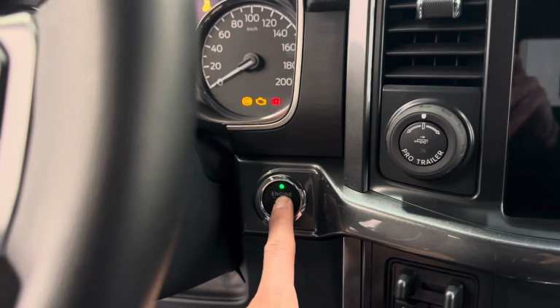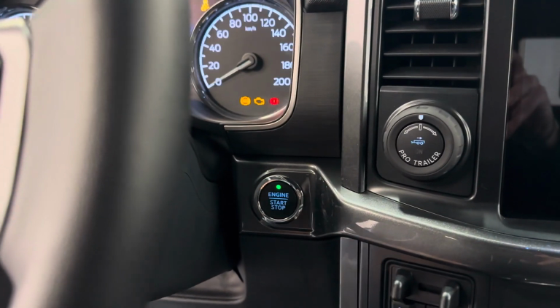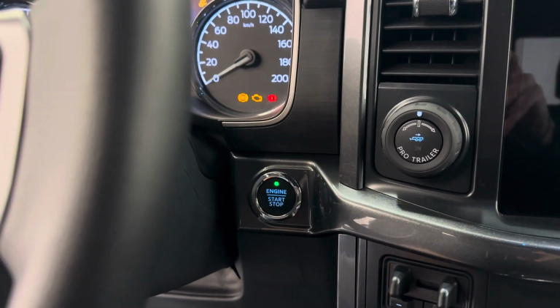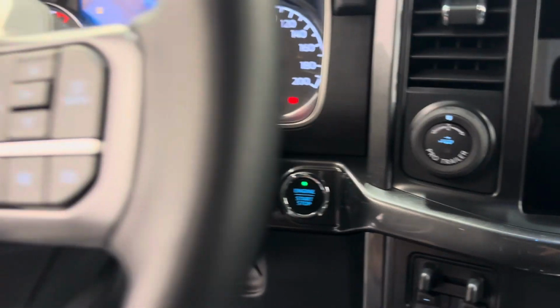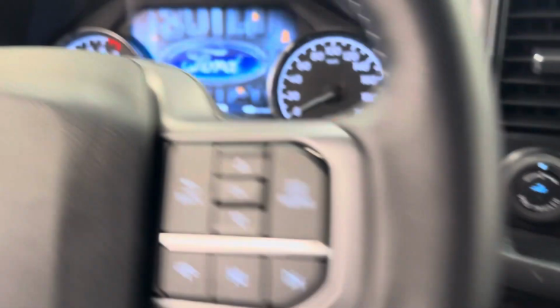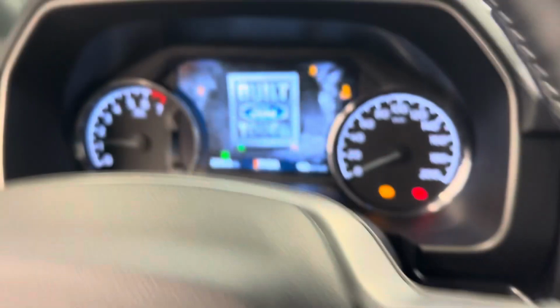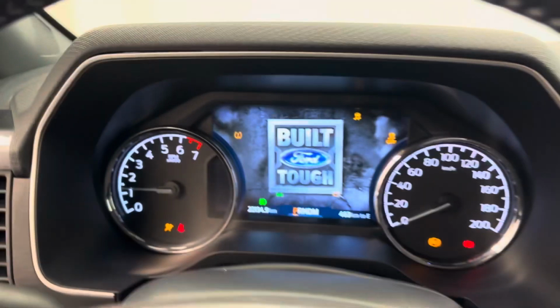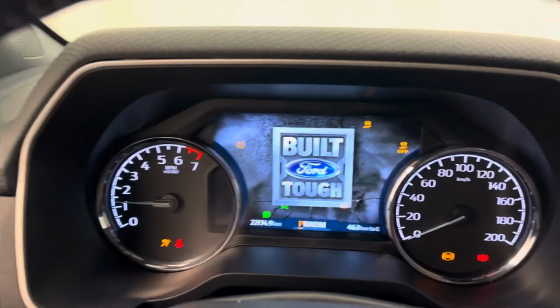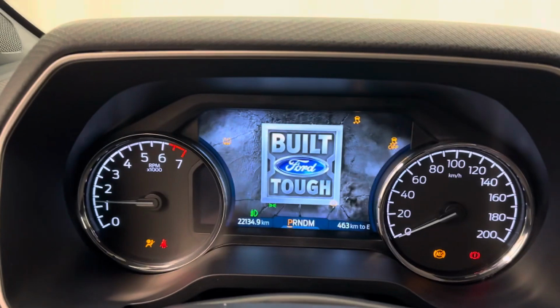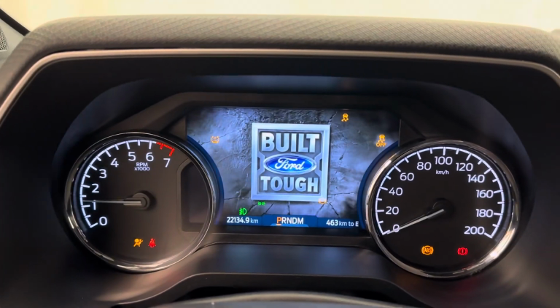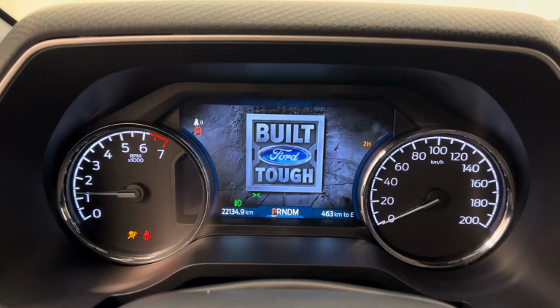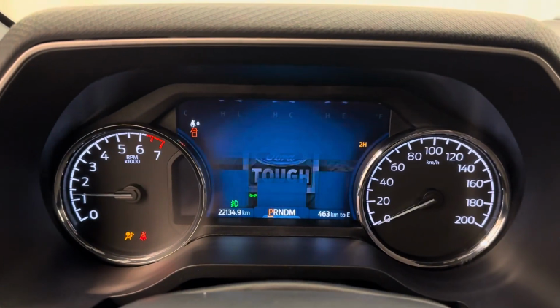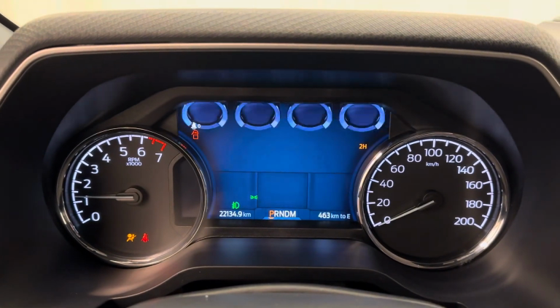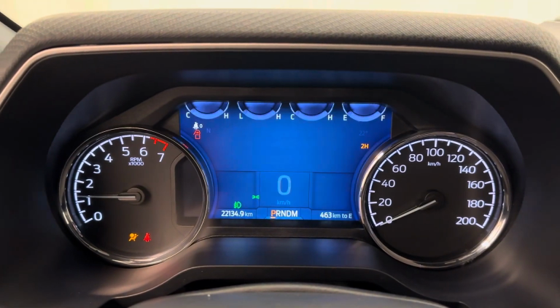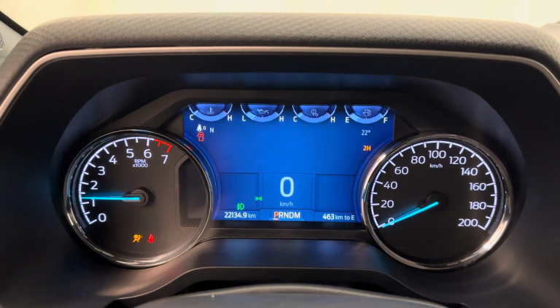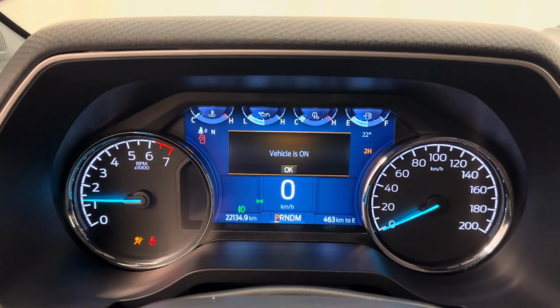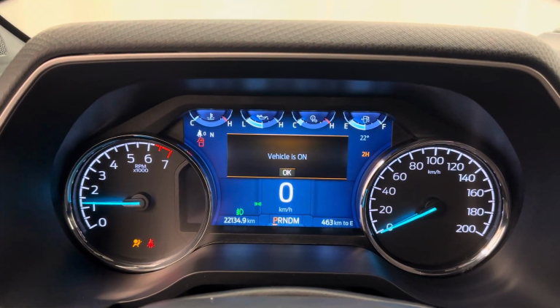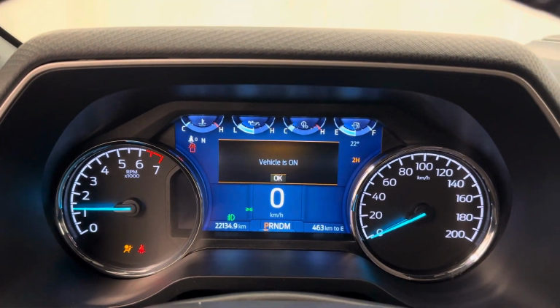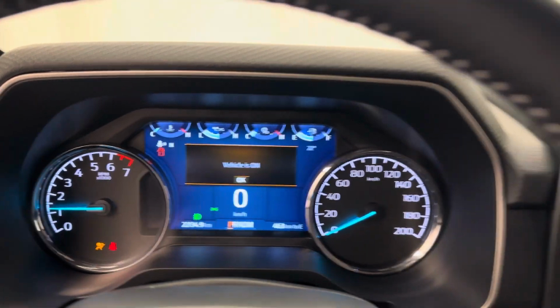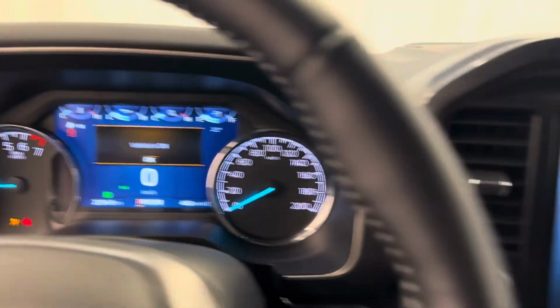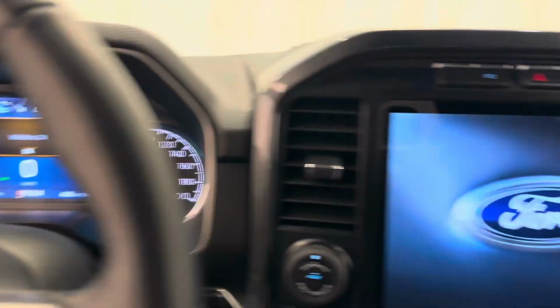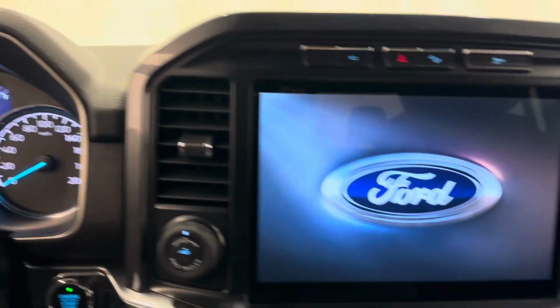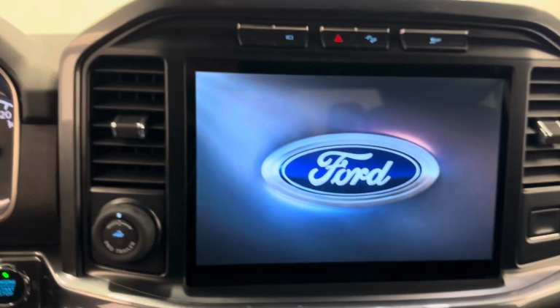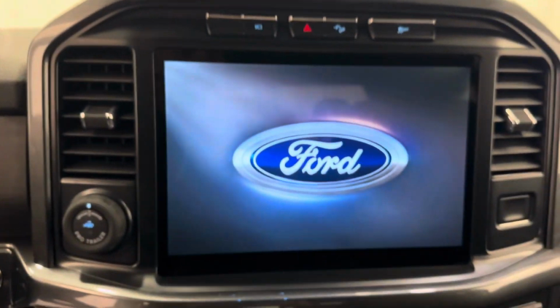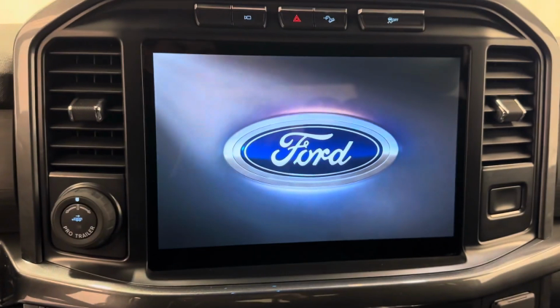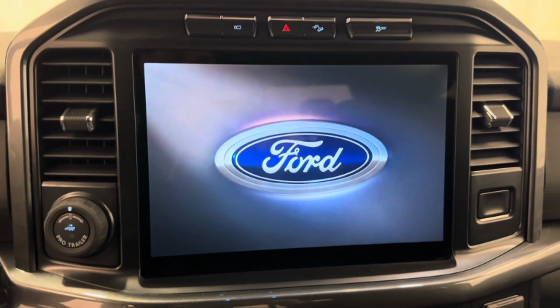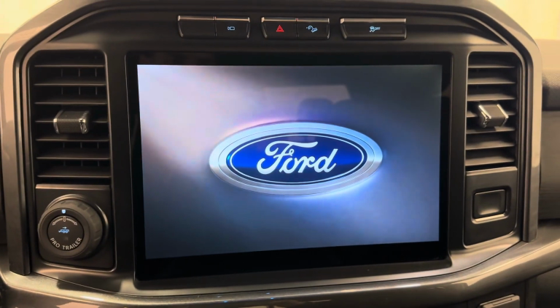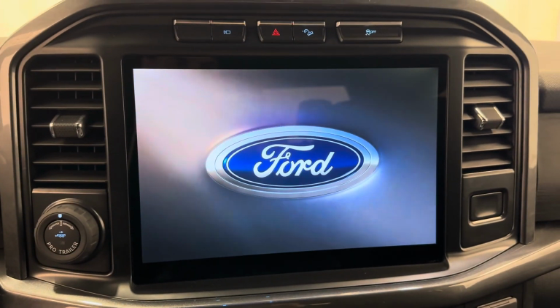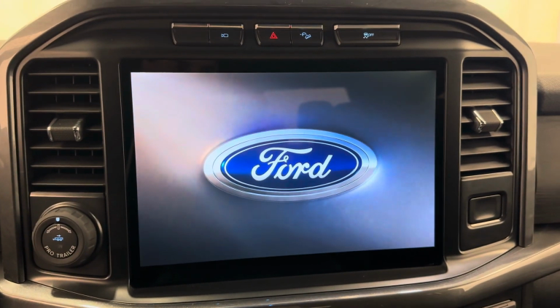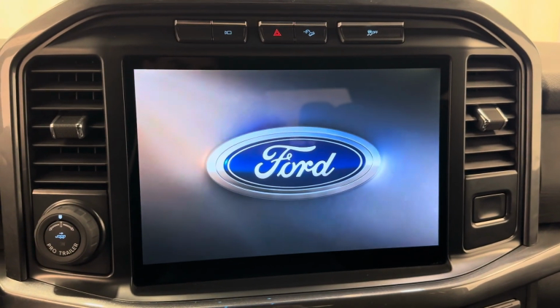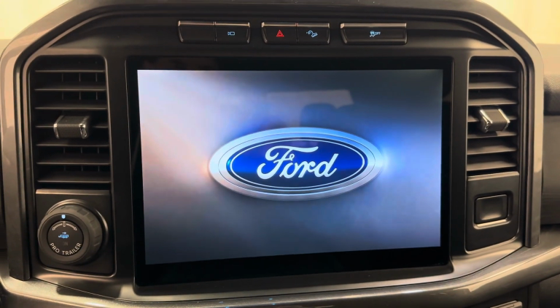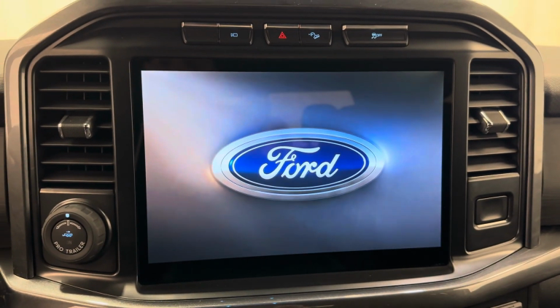Steering wheel controls for cruise, radio, and phone. Push button start. Nice bright display and a big infotainment screen.